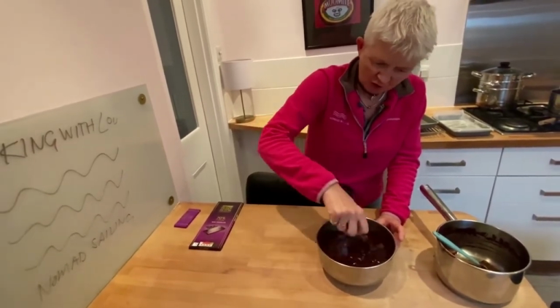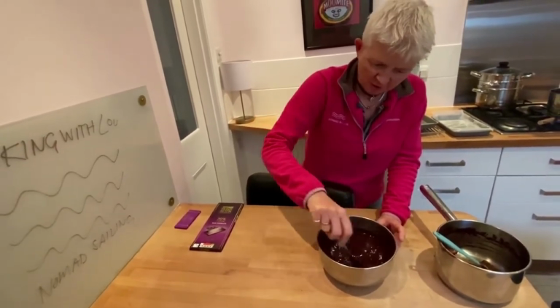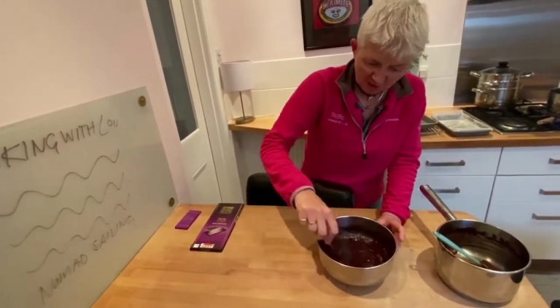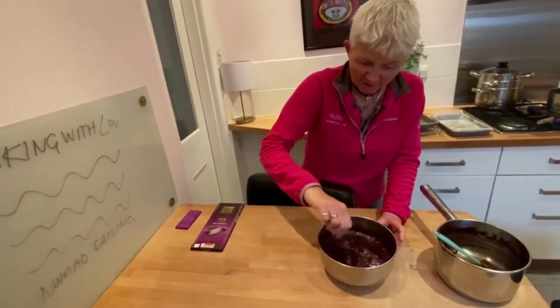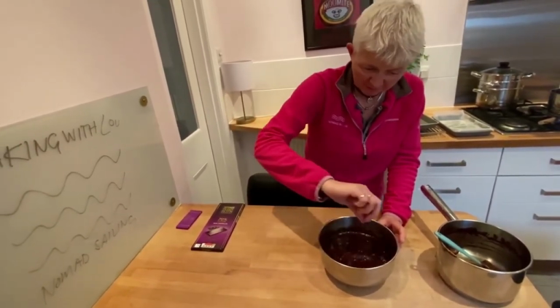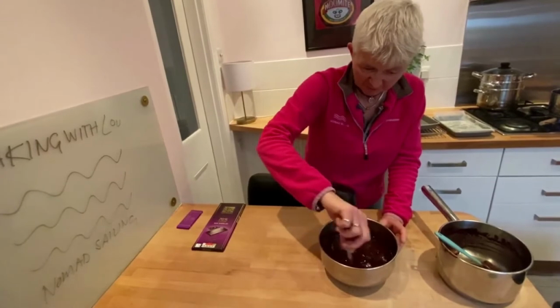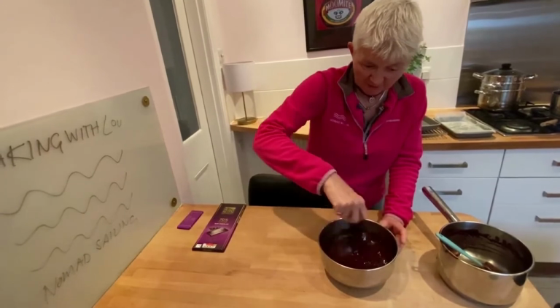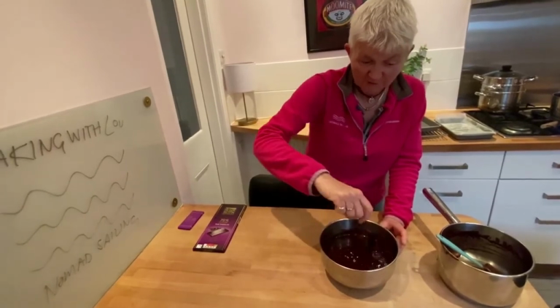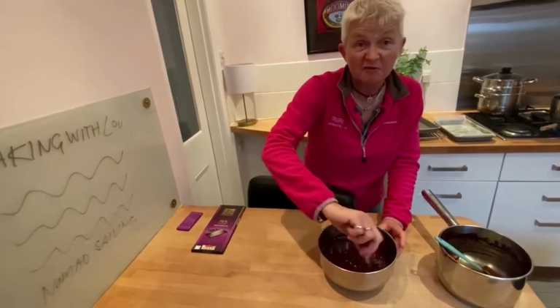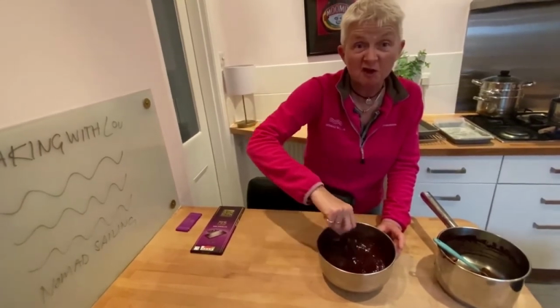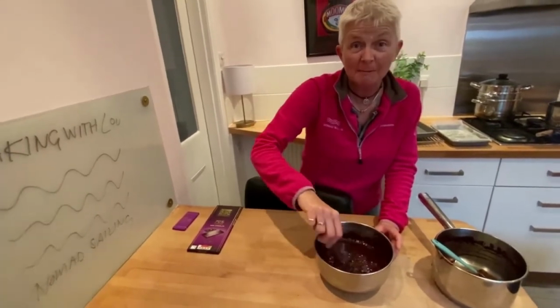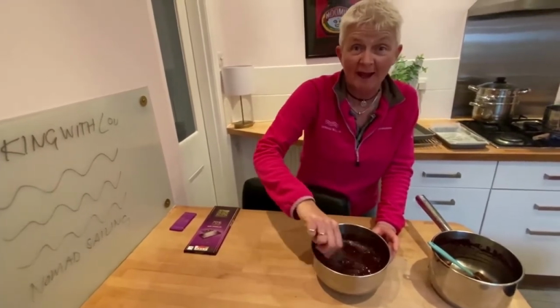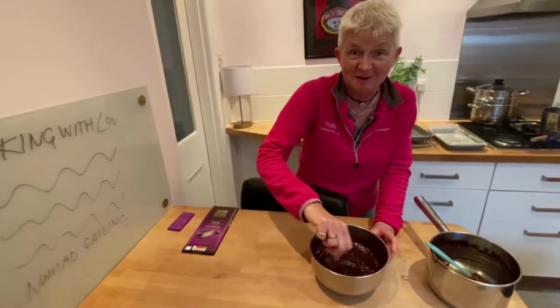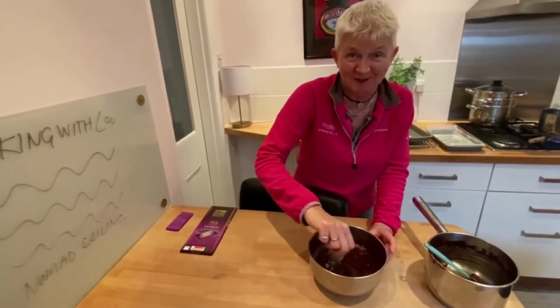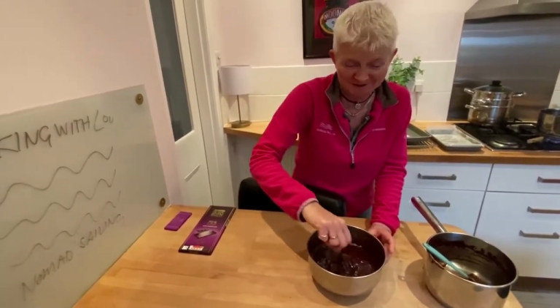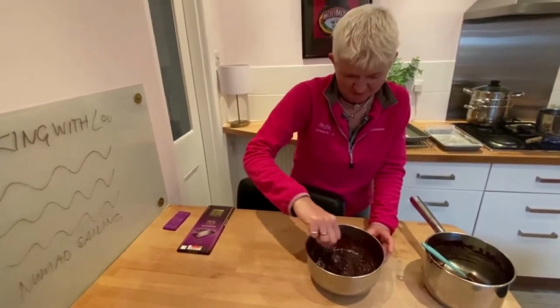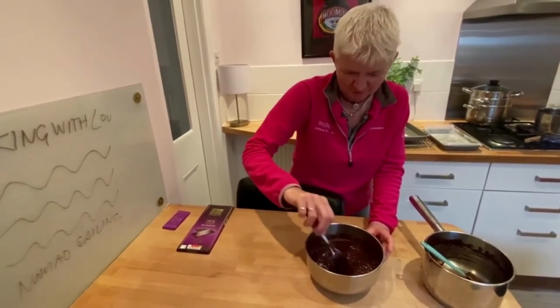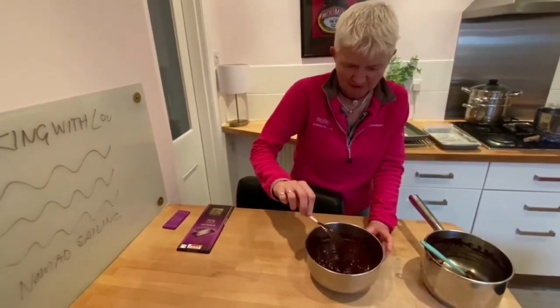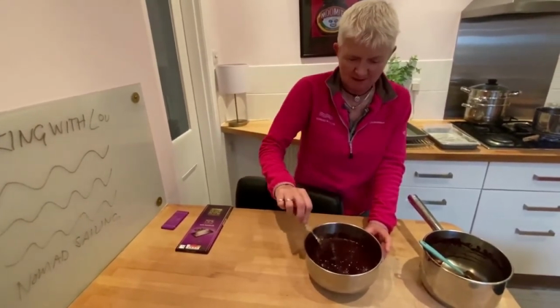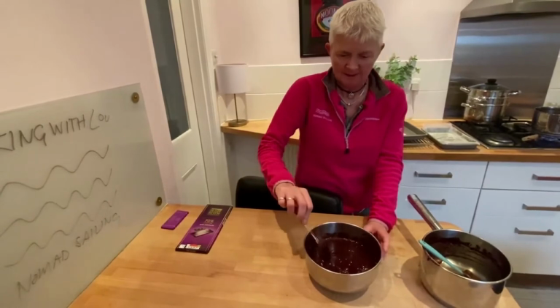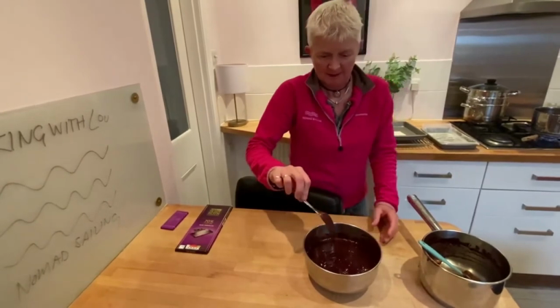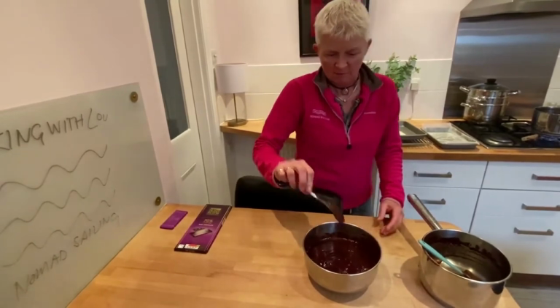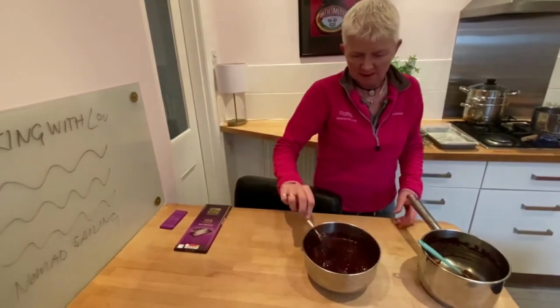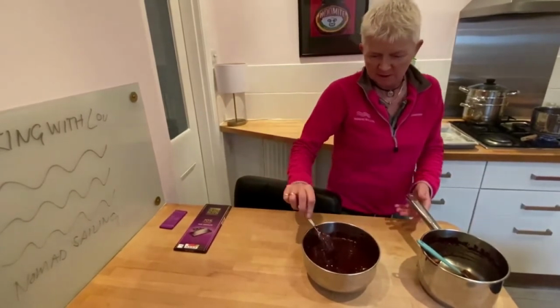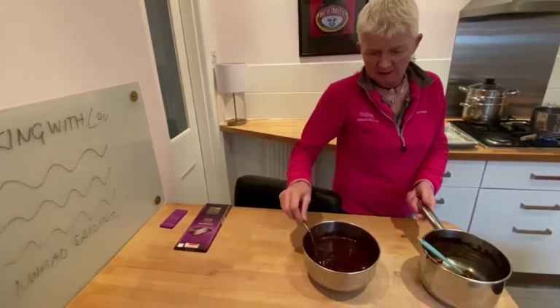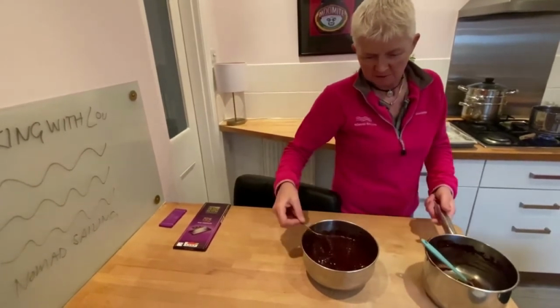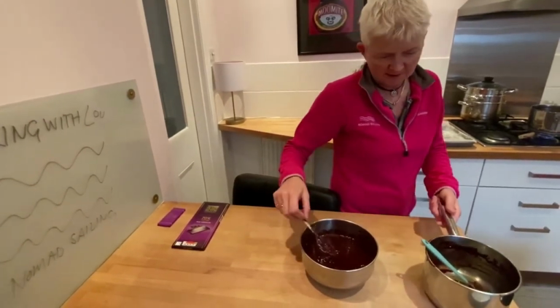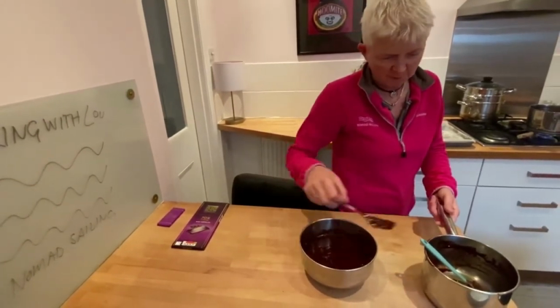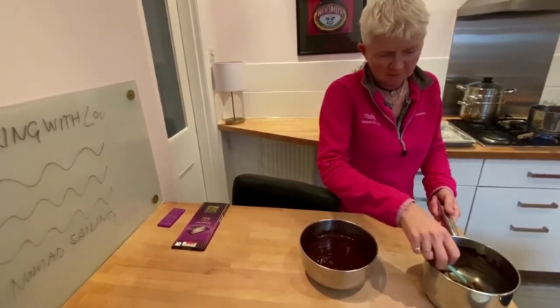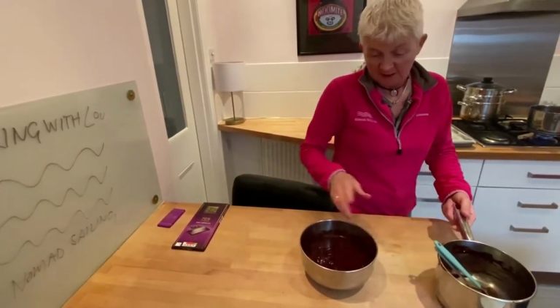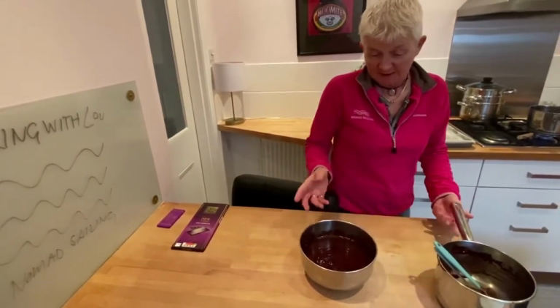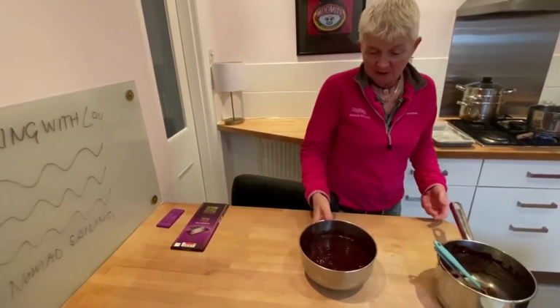If the chocolate is too hot, this would almost give you like a scrambled egg in chocolate, which is probably not to be recommended. So there you go — that's simple, that bit's done.